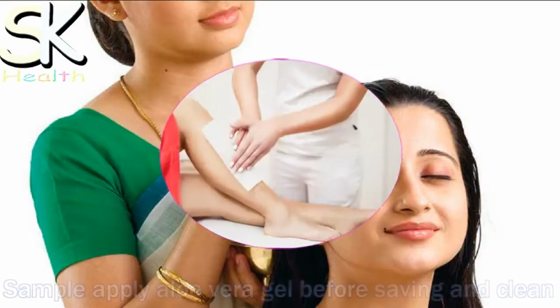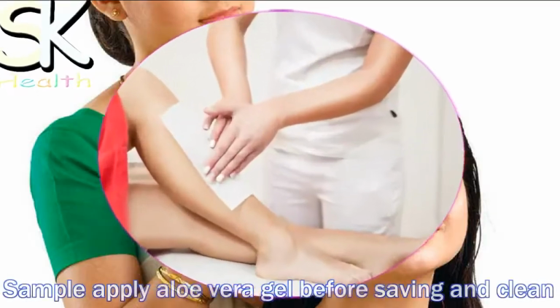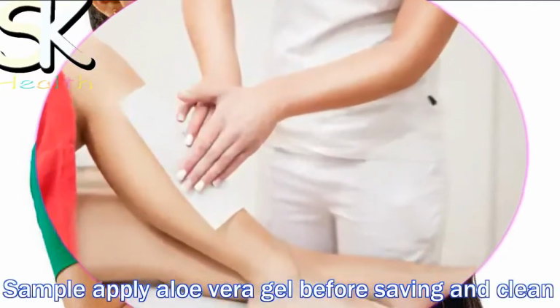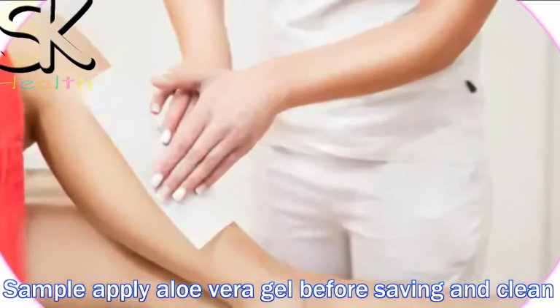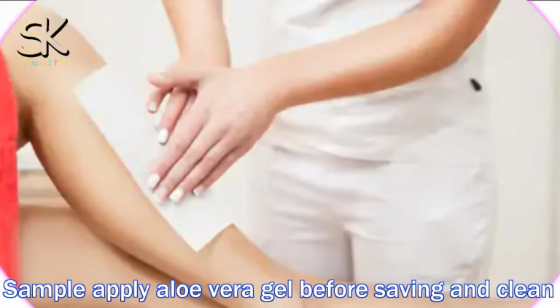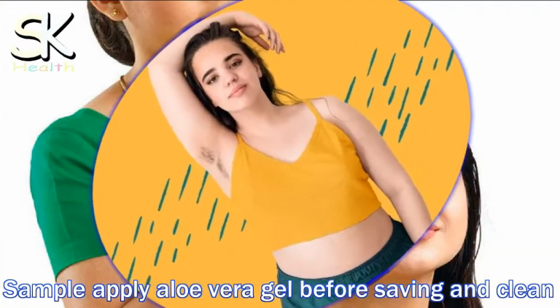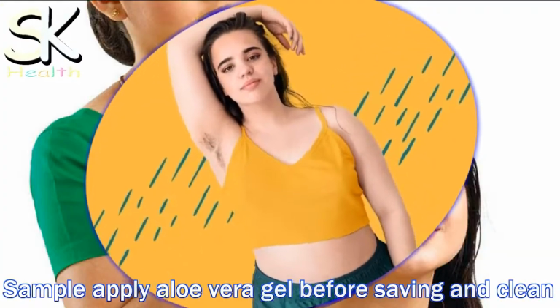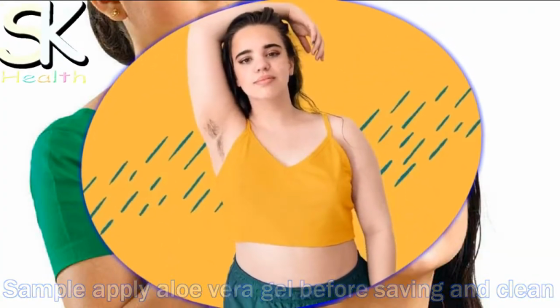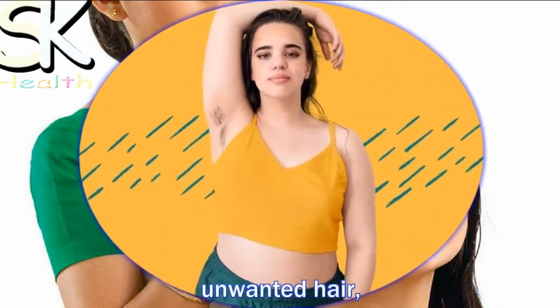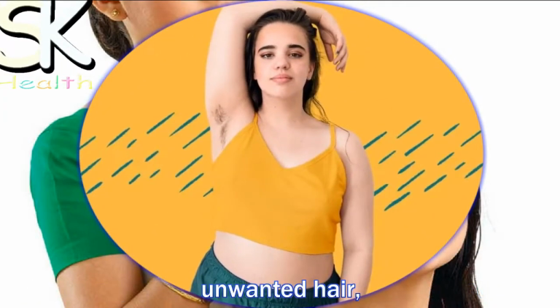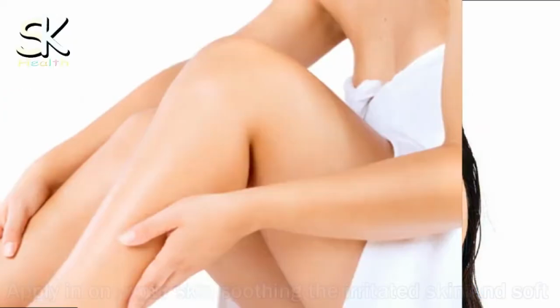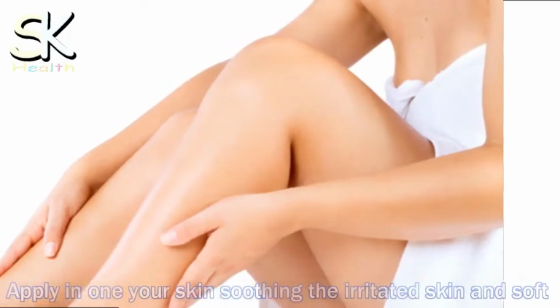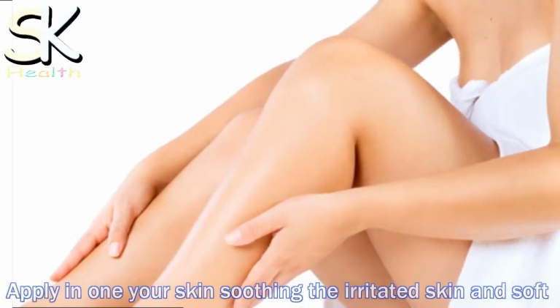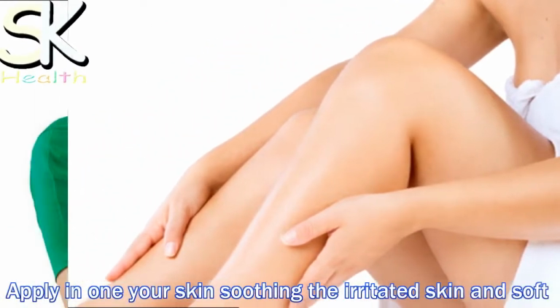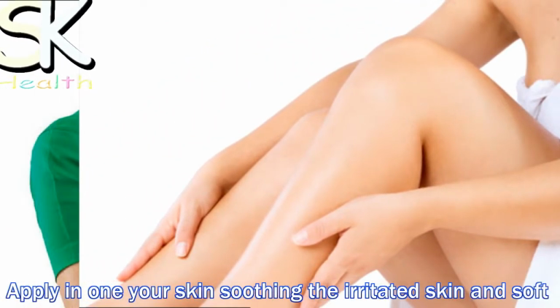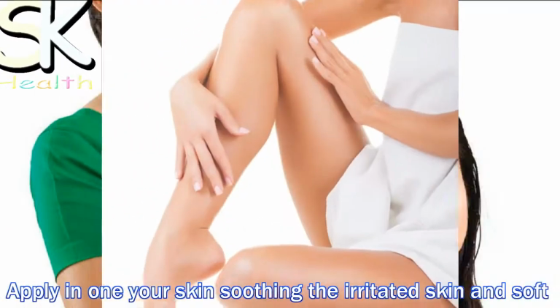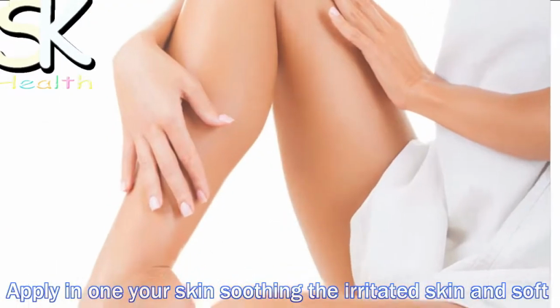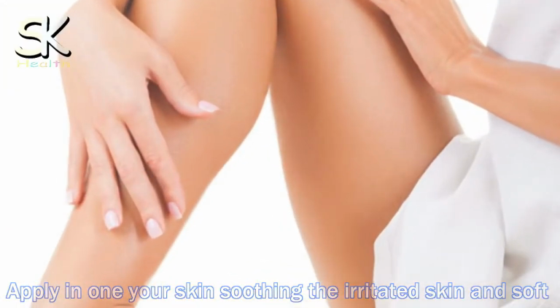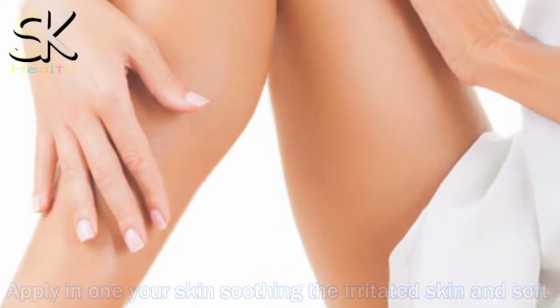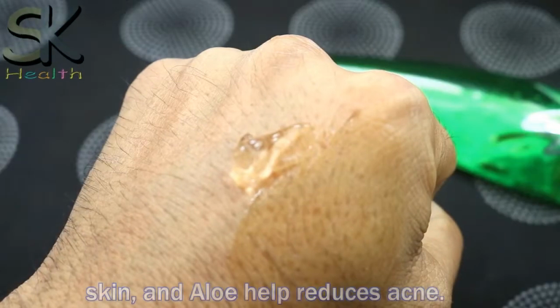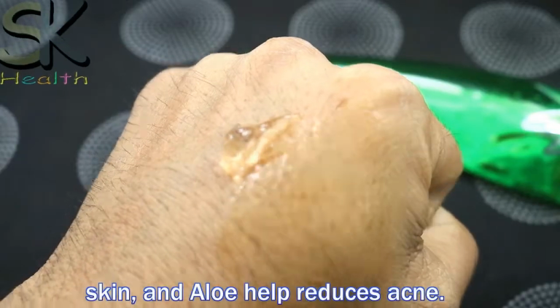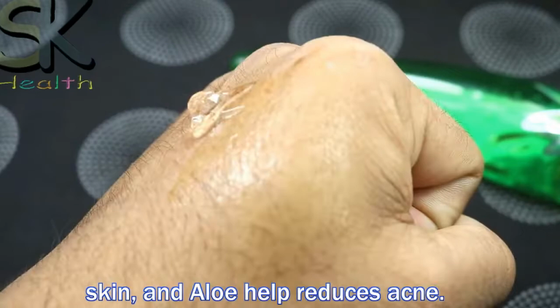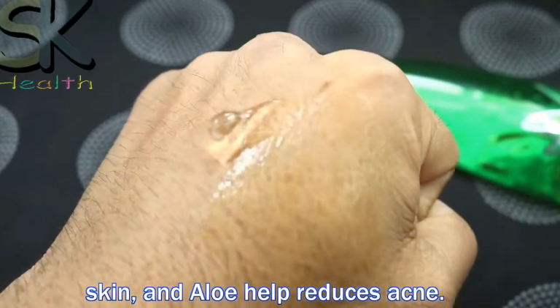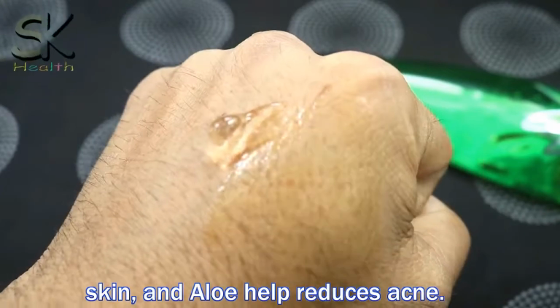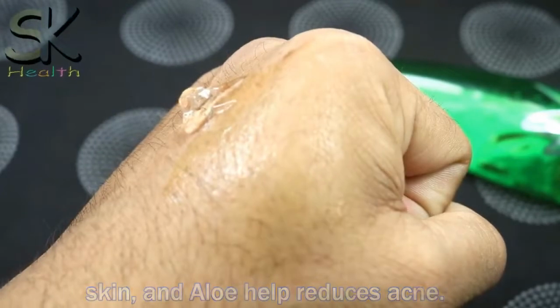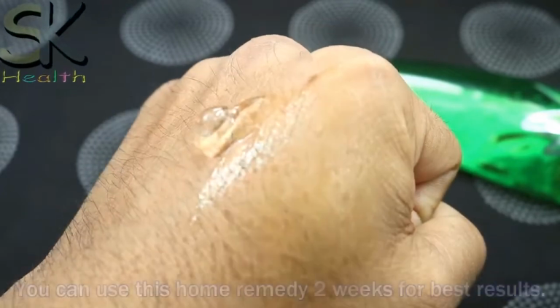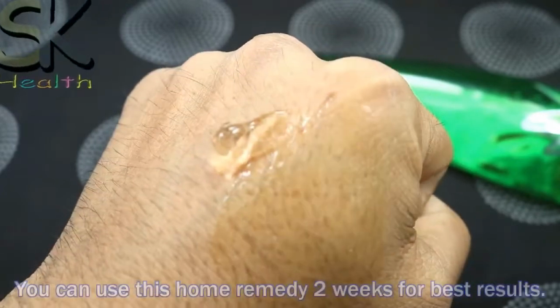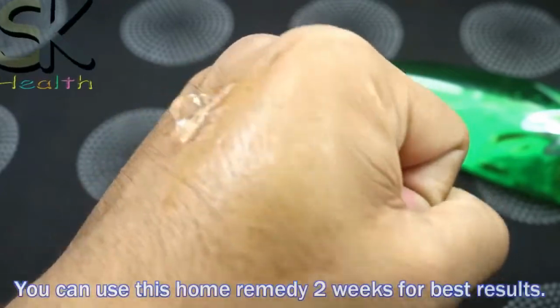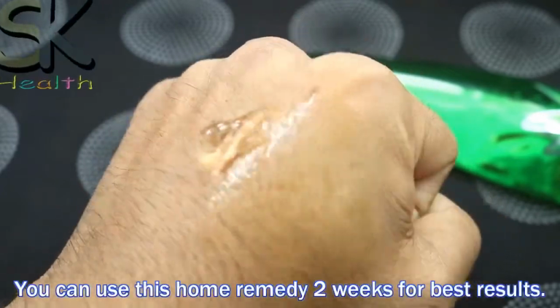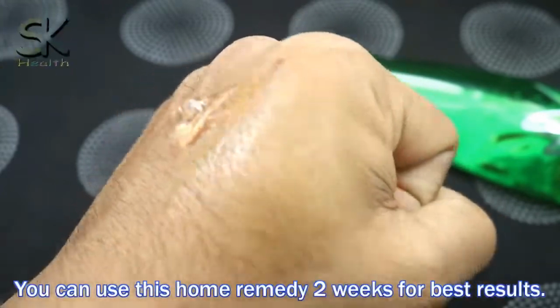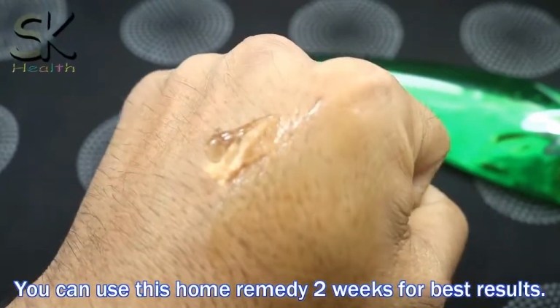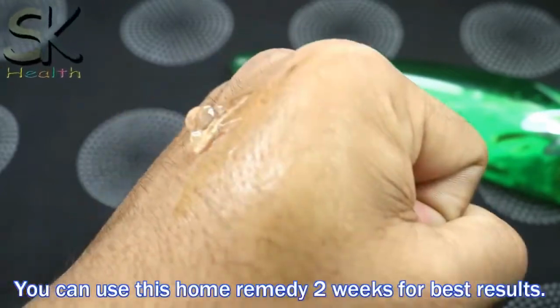Apply aloe vera gel before shaving to clean unwanted hair. Apply it on your skin for soothing irritated skin, adding soft skin, and aloe helps reduce acne. You can use this home remedy for two weeks for best results.